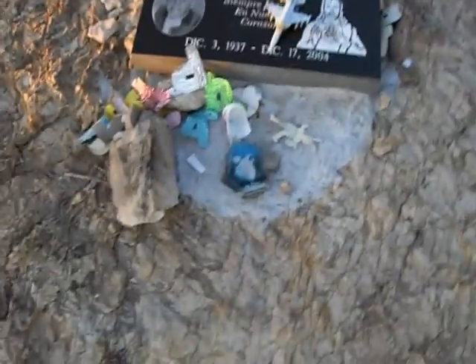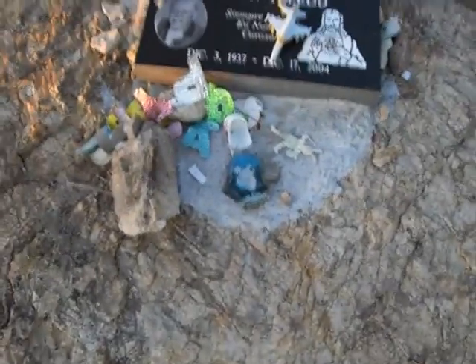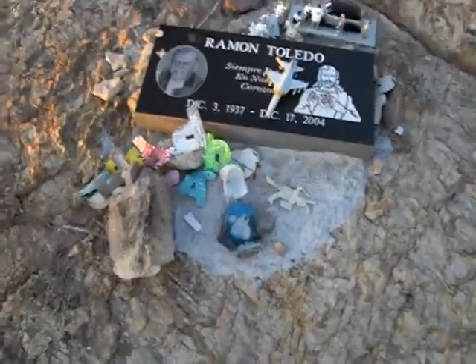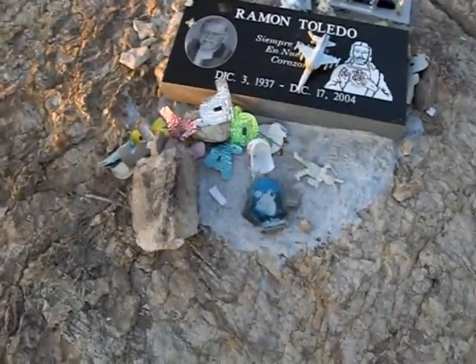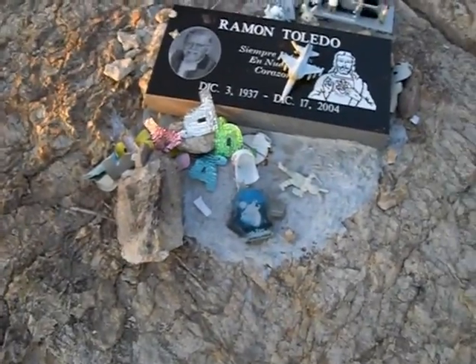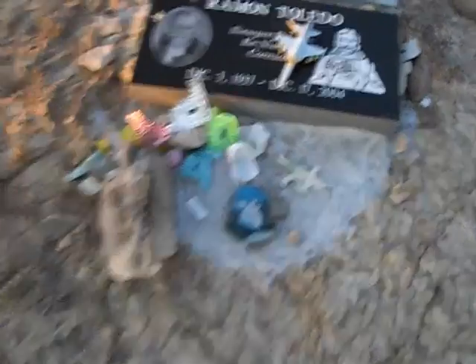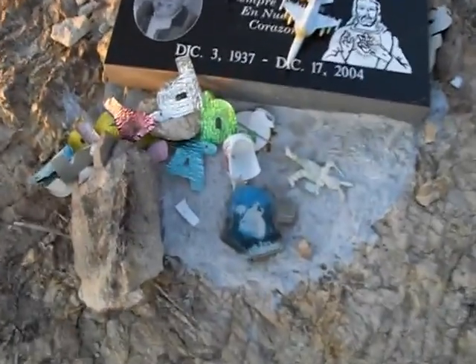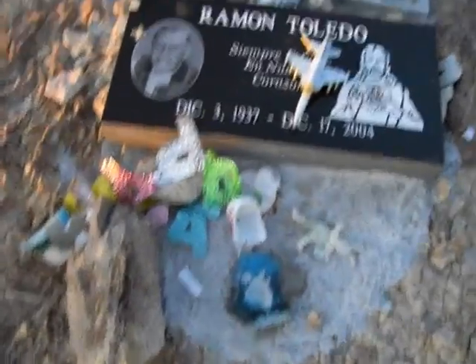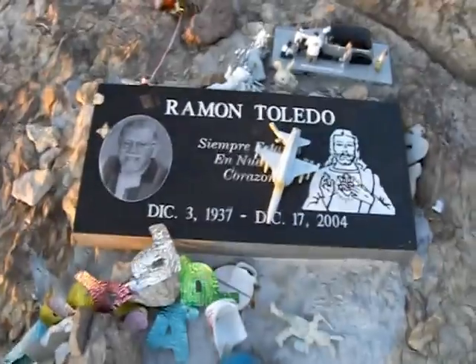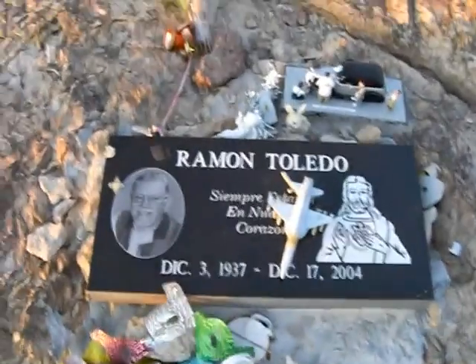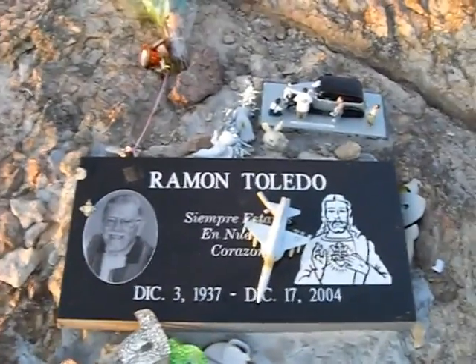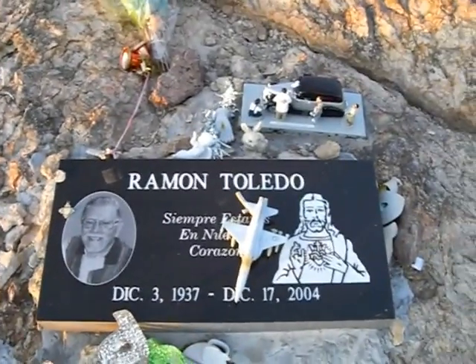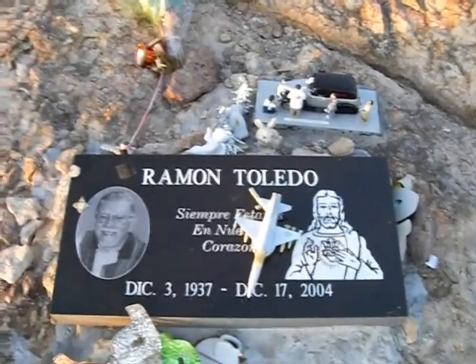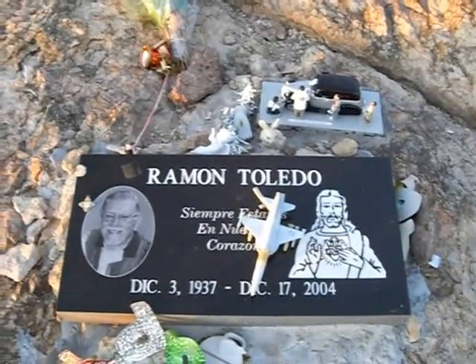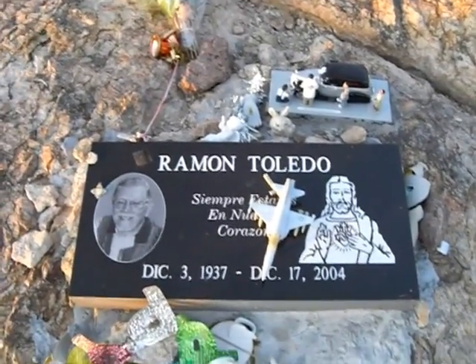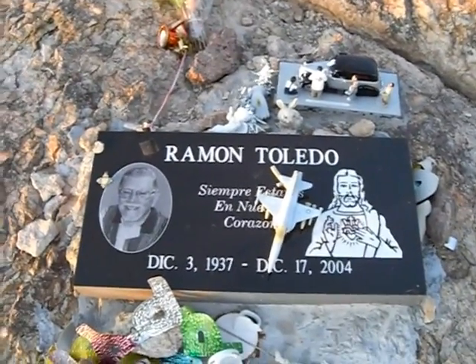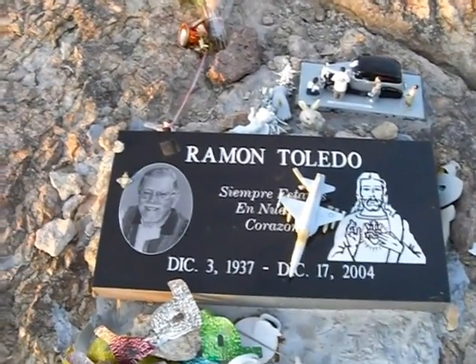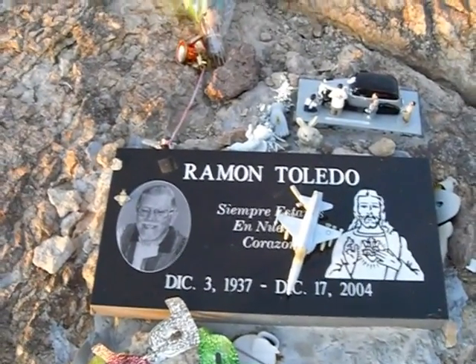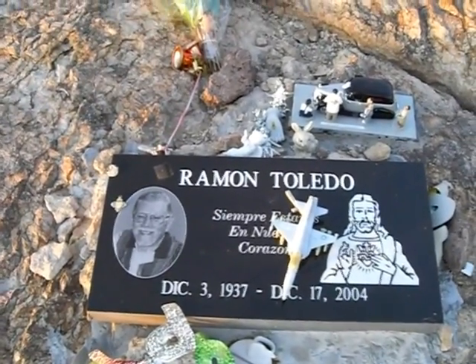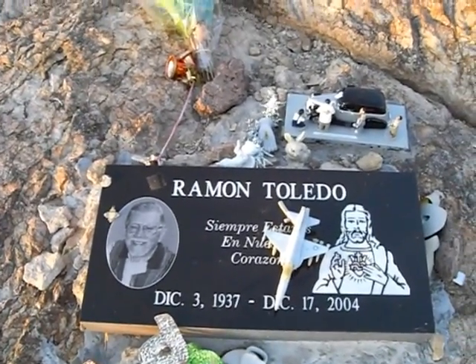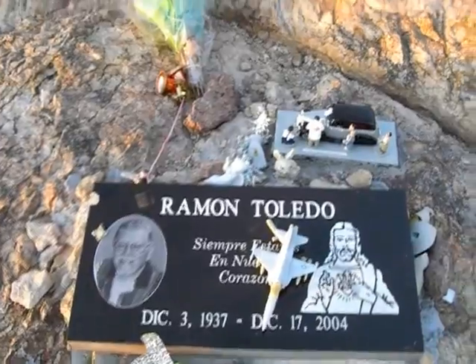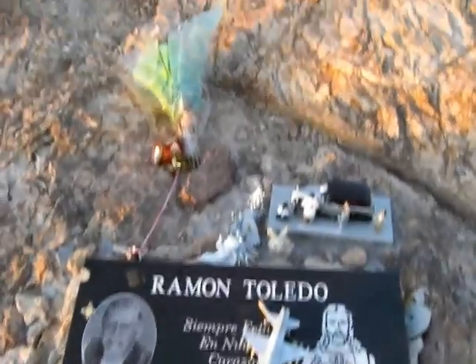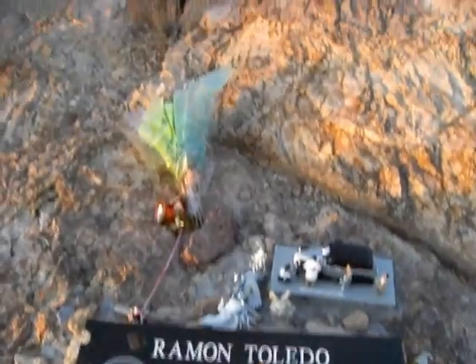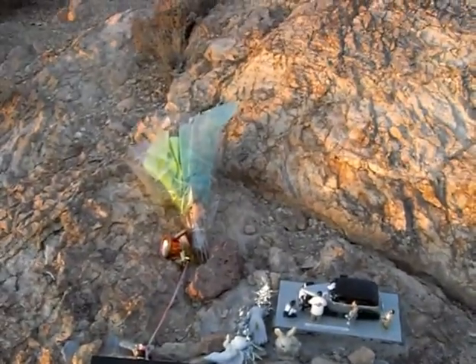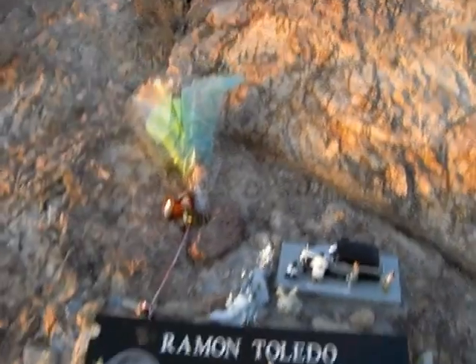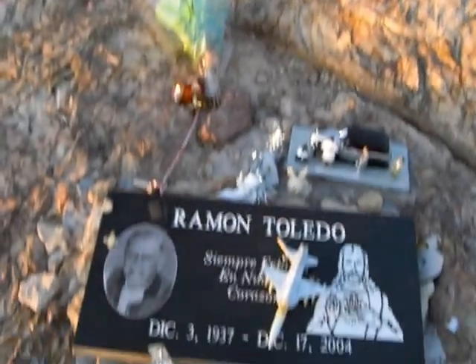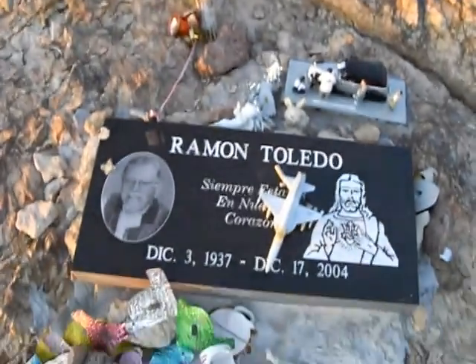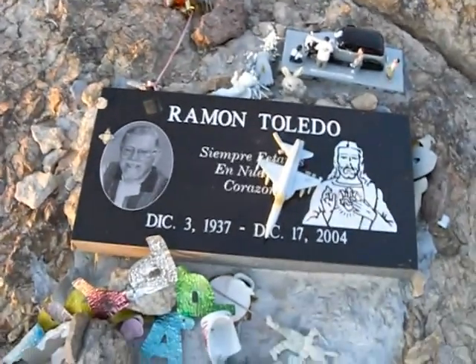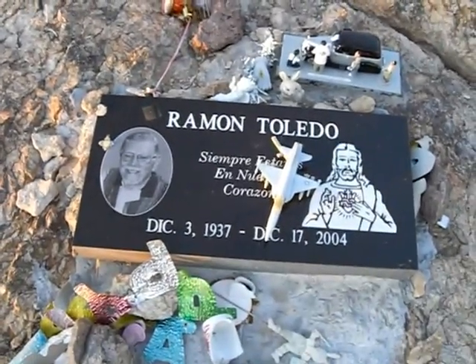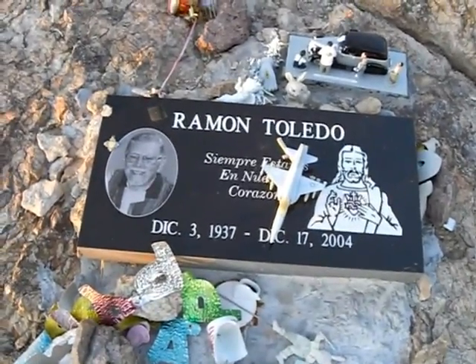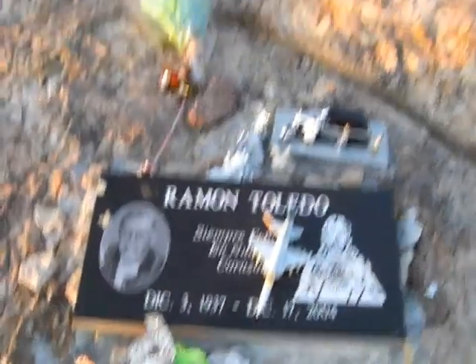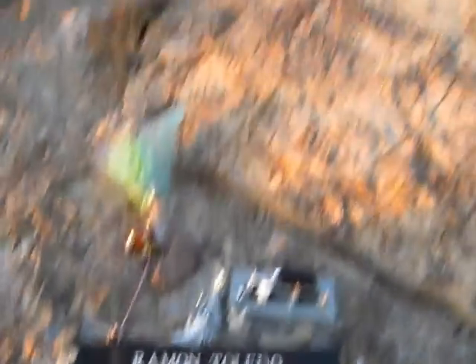And here's the tombstone I was talking about. This guy must have been in the Air Force and they put a little tombstone up here for him.